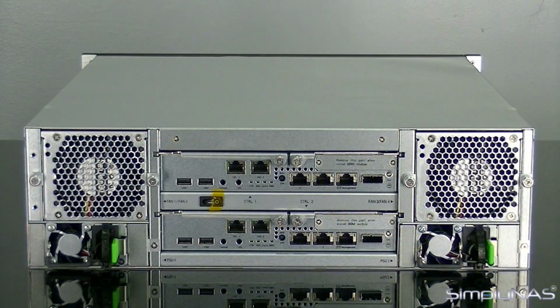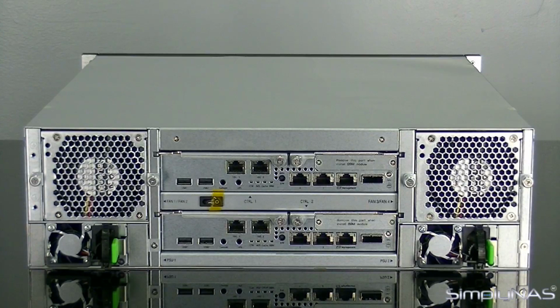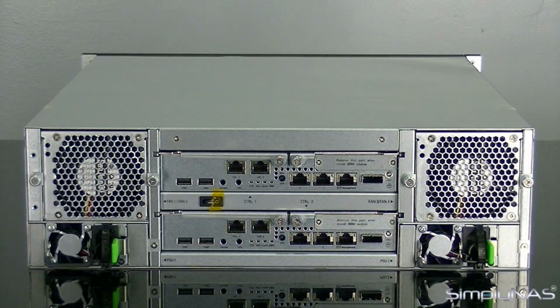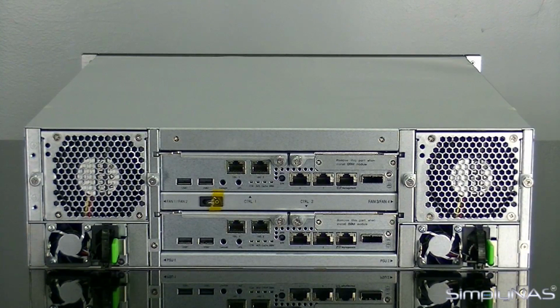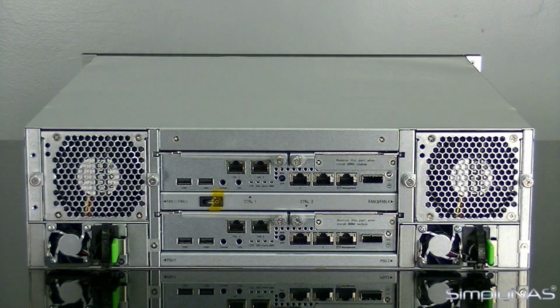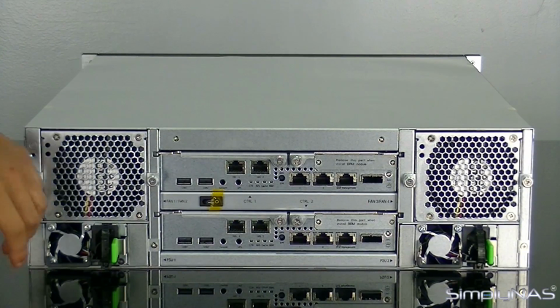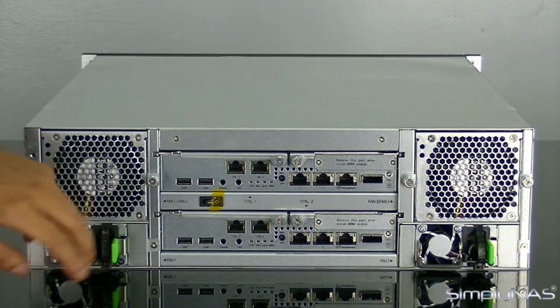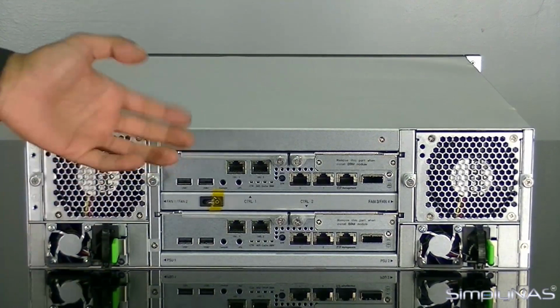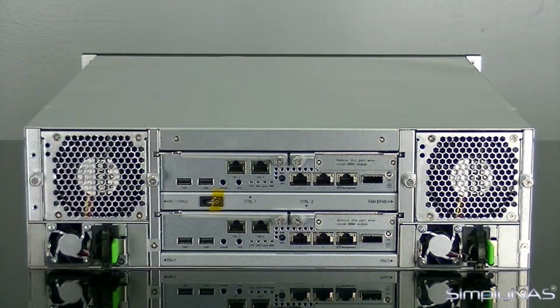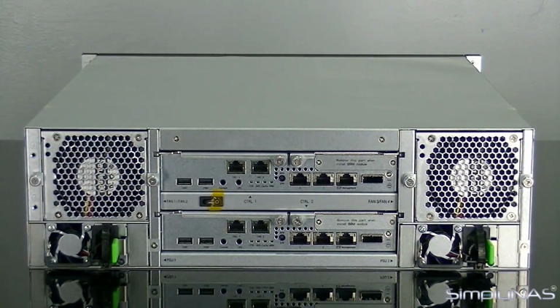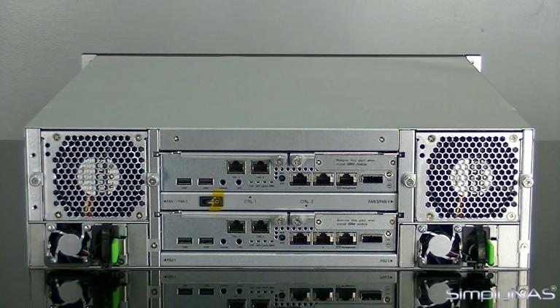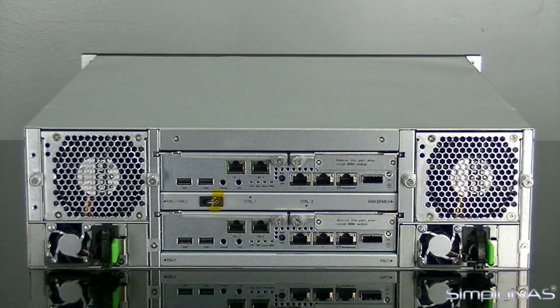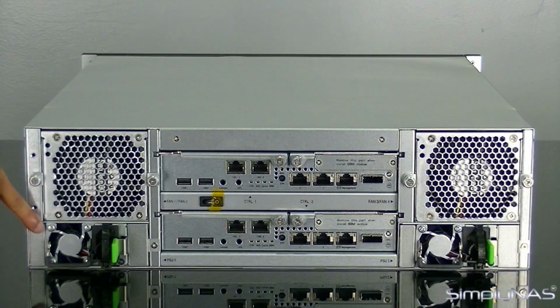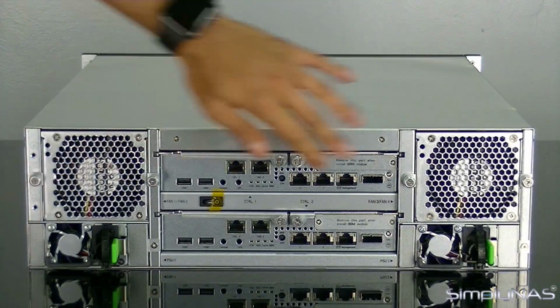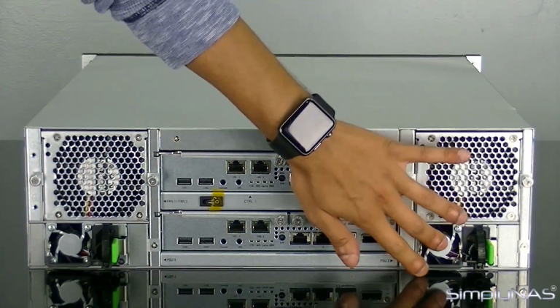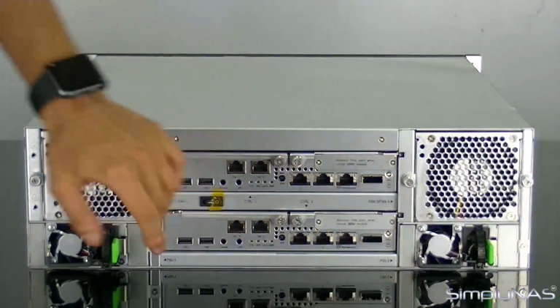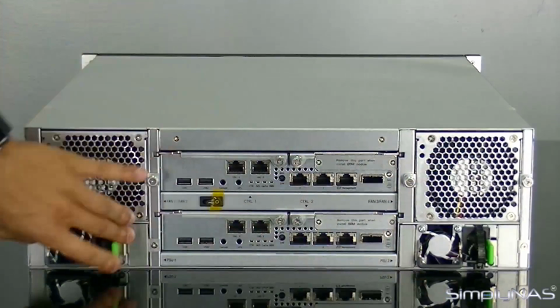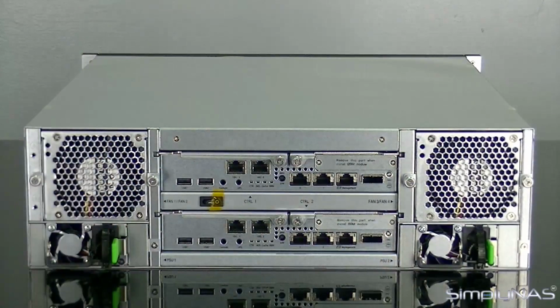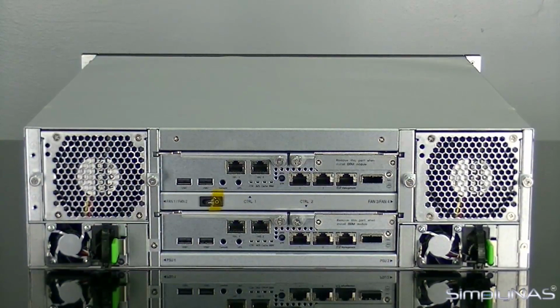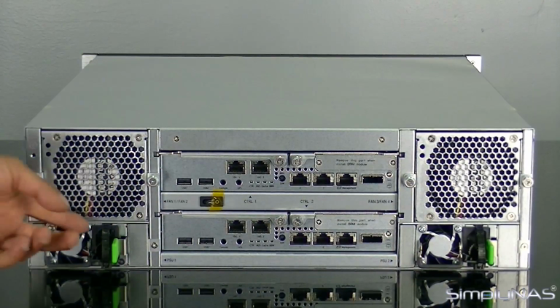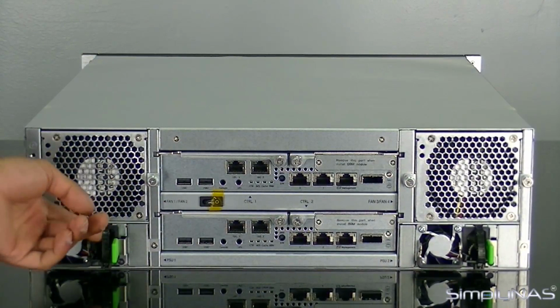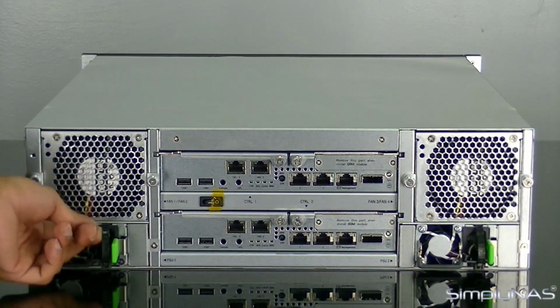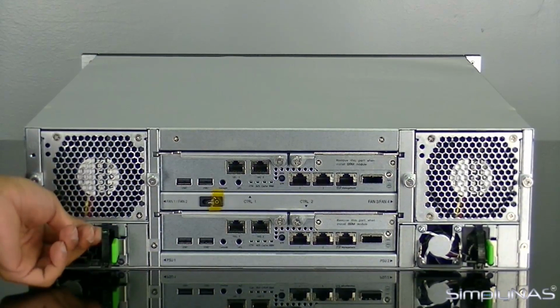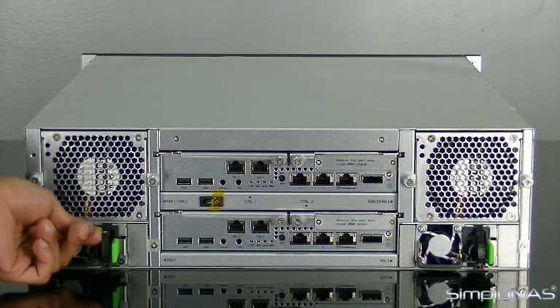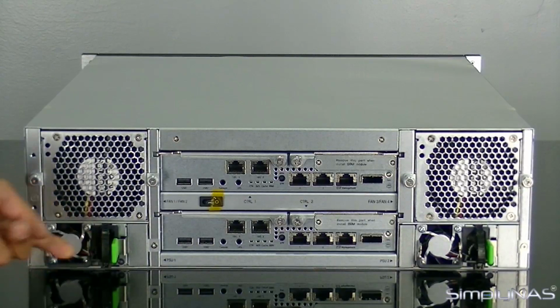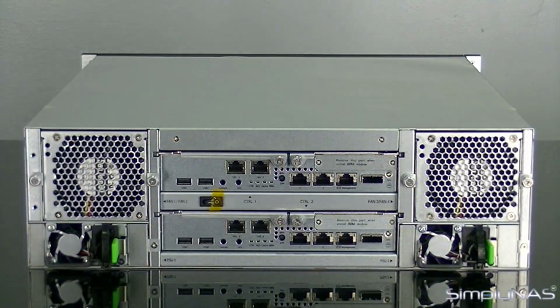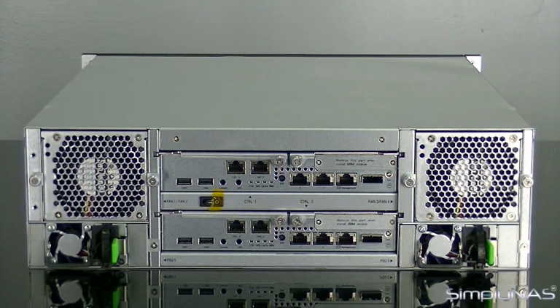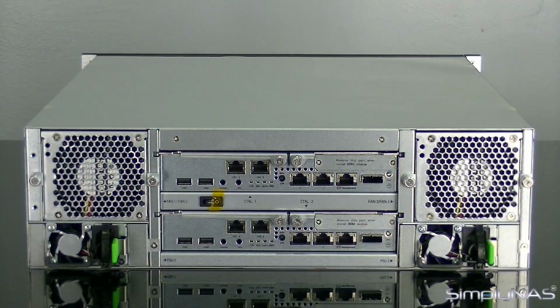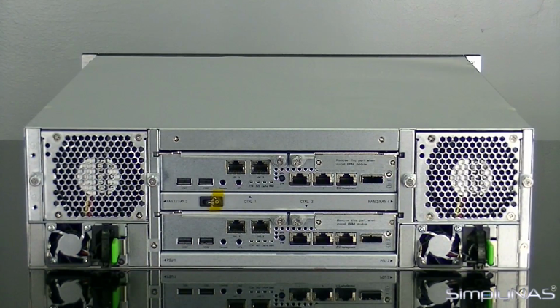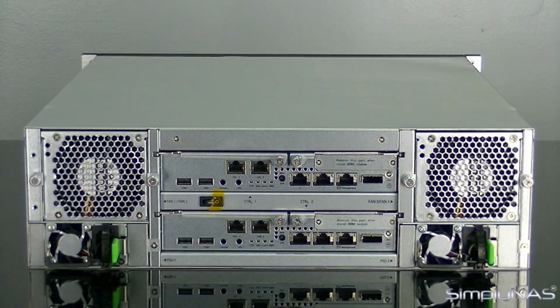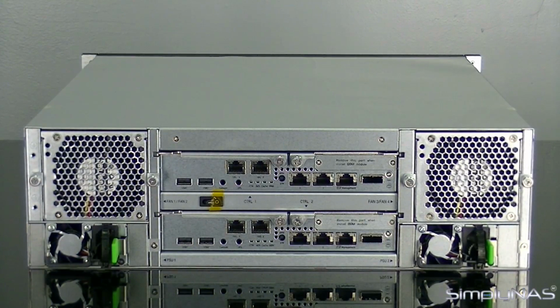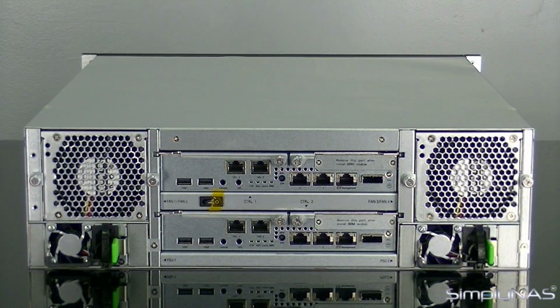That's really the case with all QSANs — everything seems to be modular so you don't have to send the unit off for repair. You've got two redundant PSUs, which are also modular and can be replaced. They also have a locking mechanism for your power cable, so your power cable stays secure and doesn't just pull out.